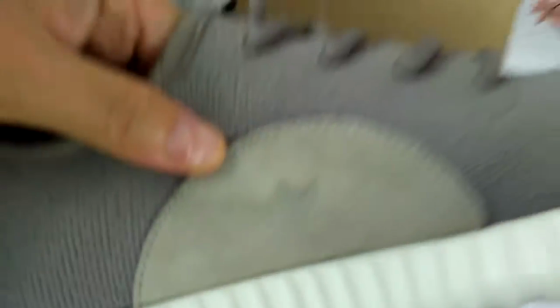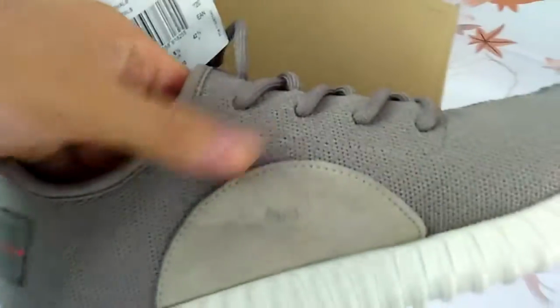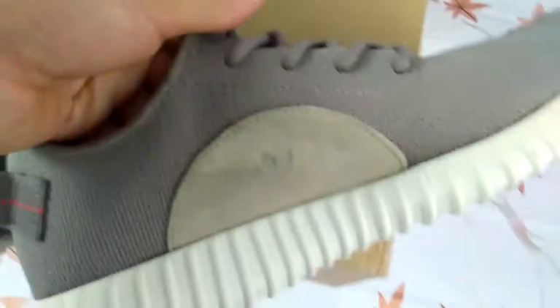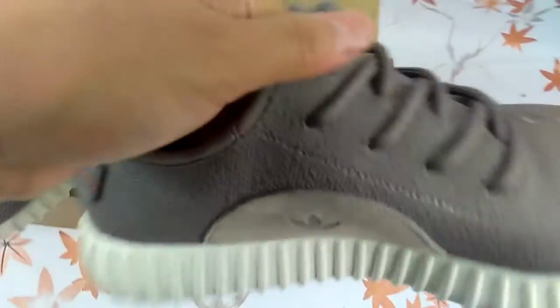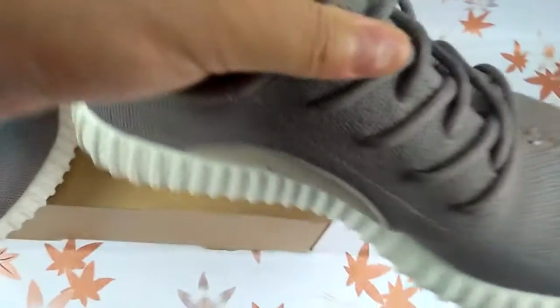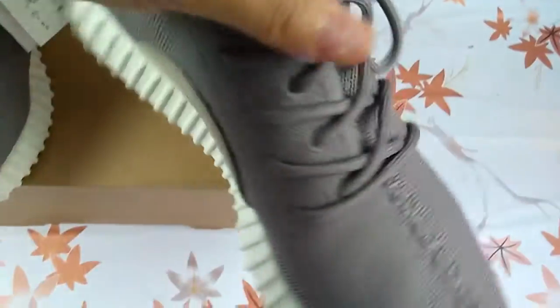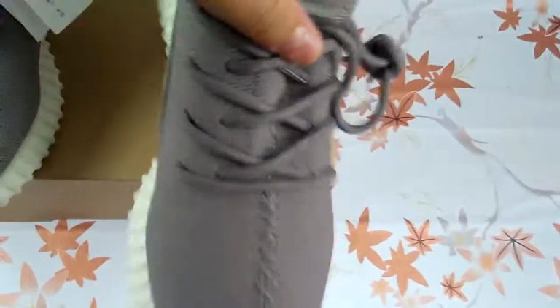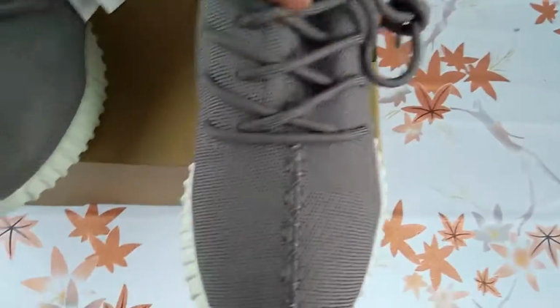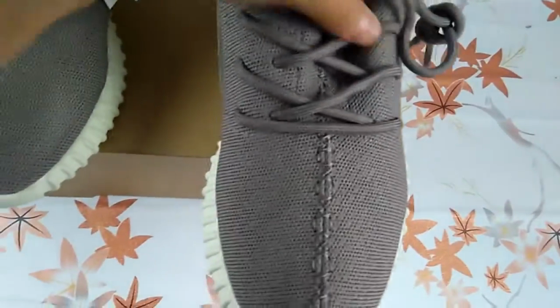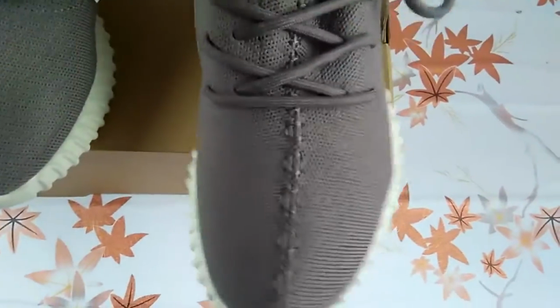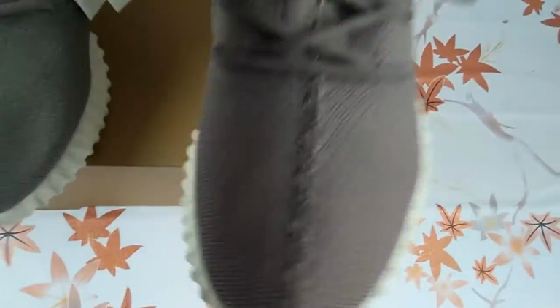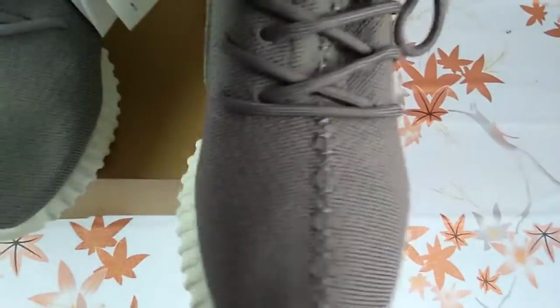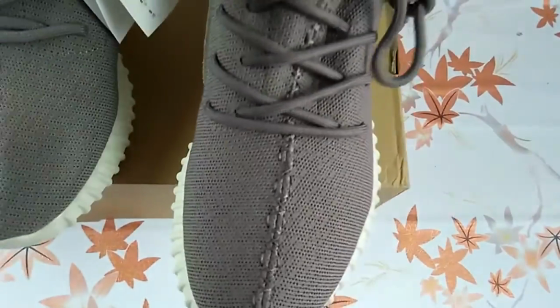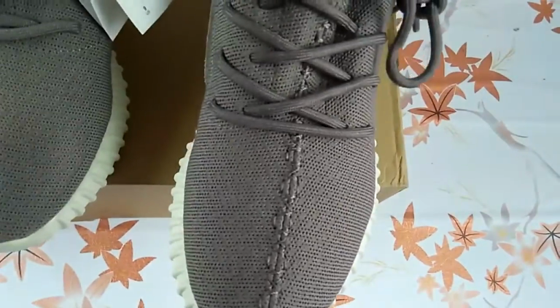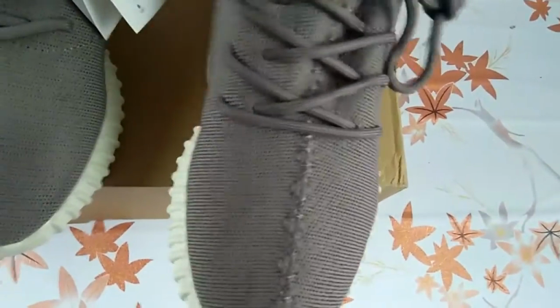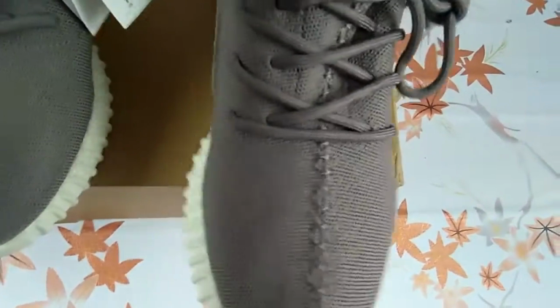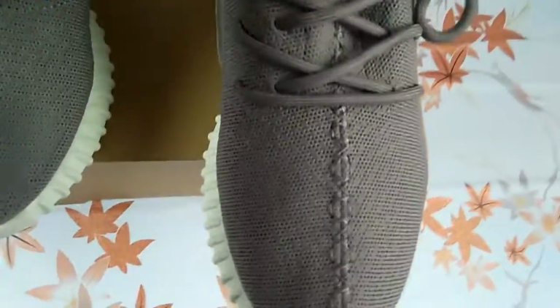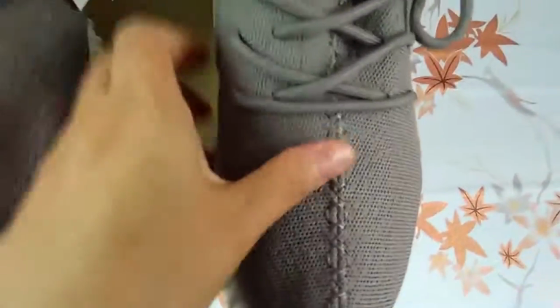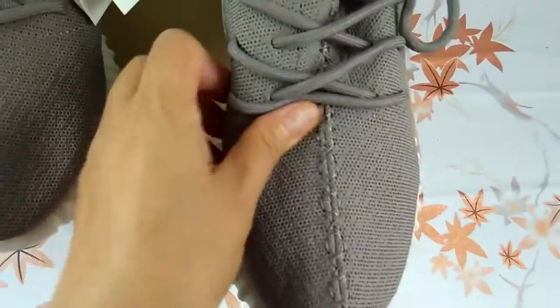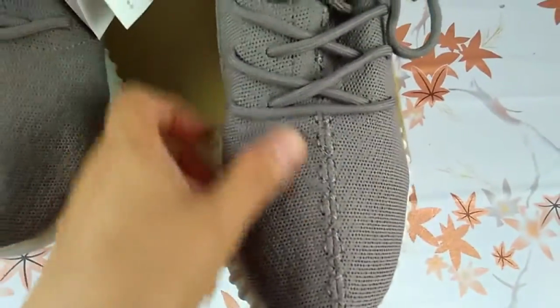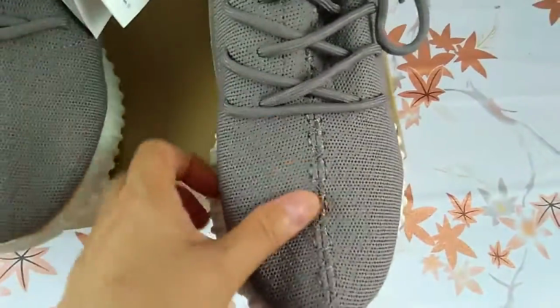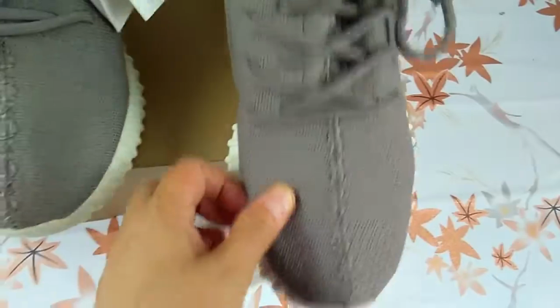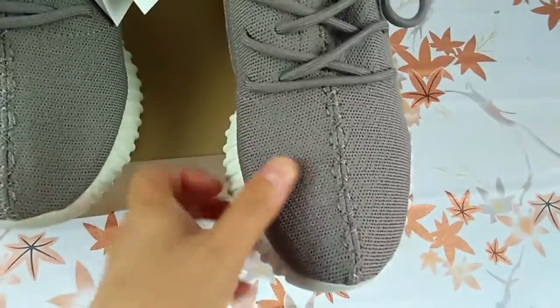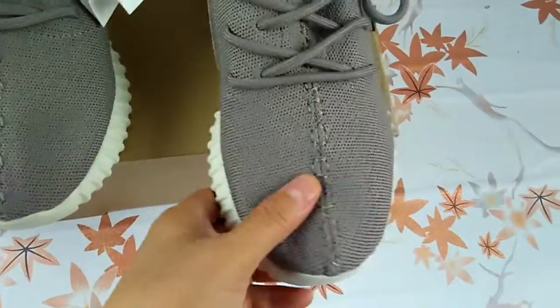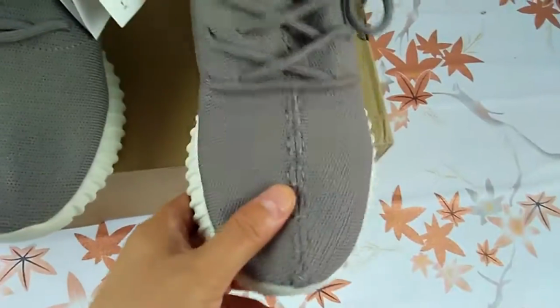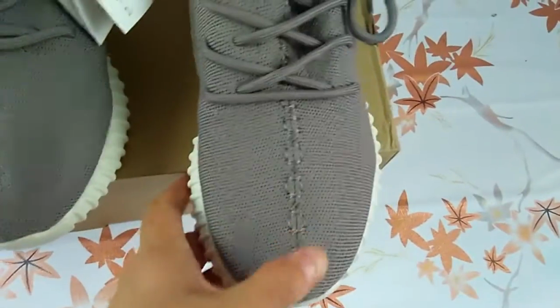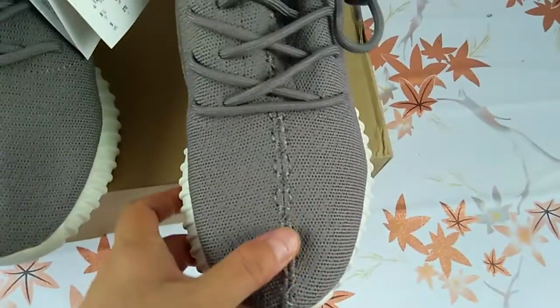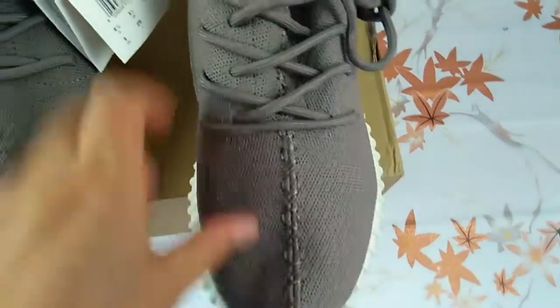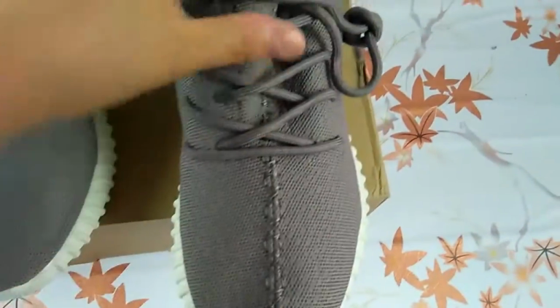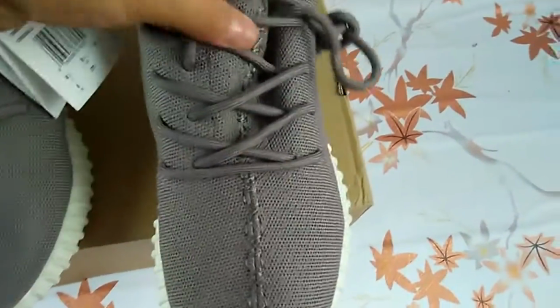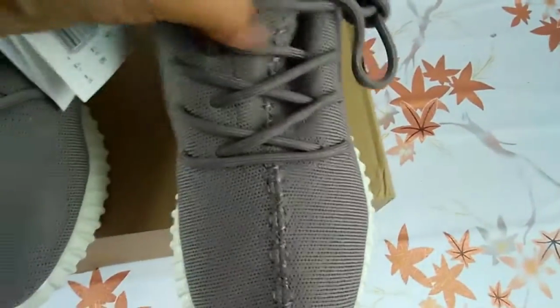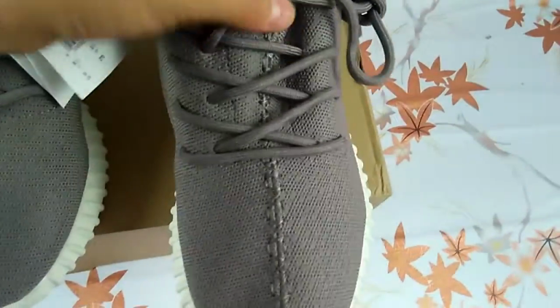It's a one-piece design. The mesh material is very soft, and there is stitching in the middle.